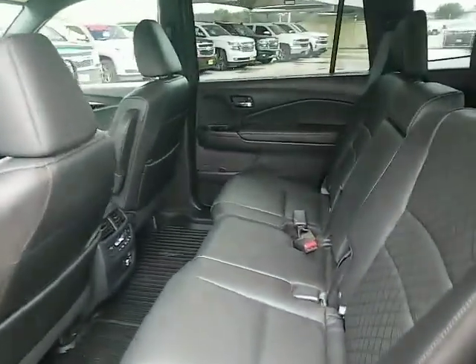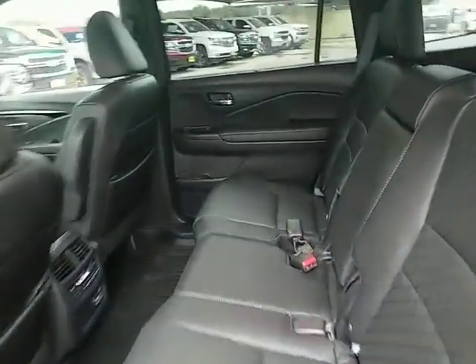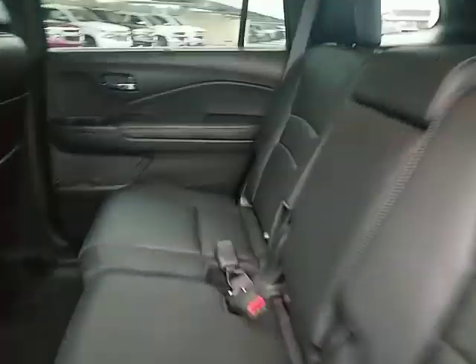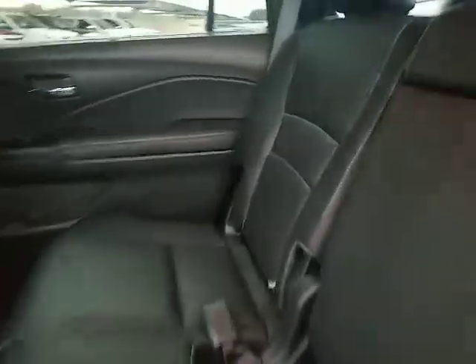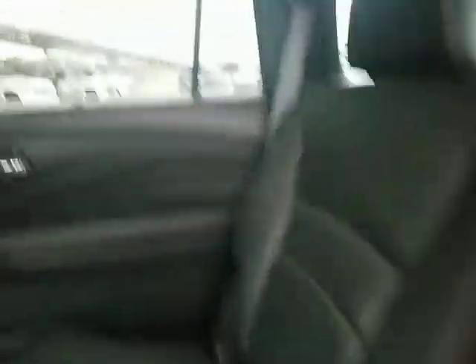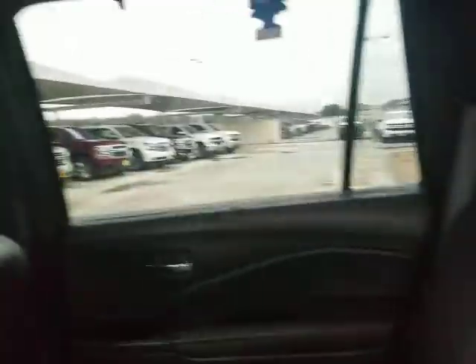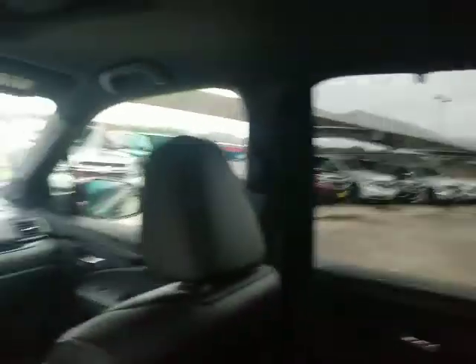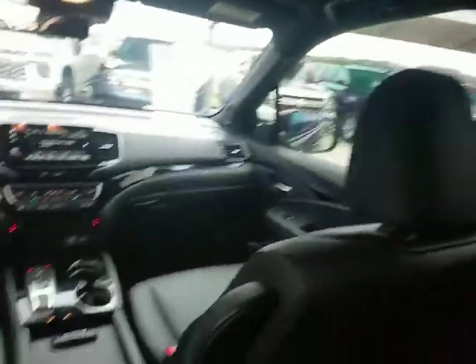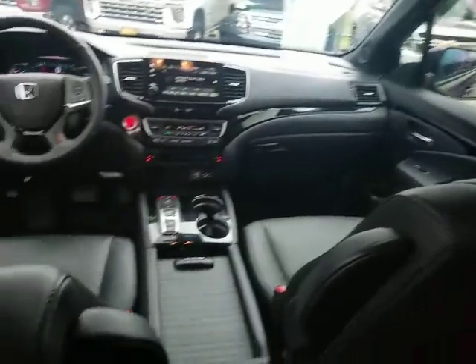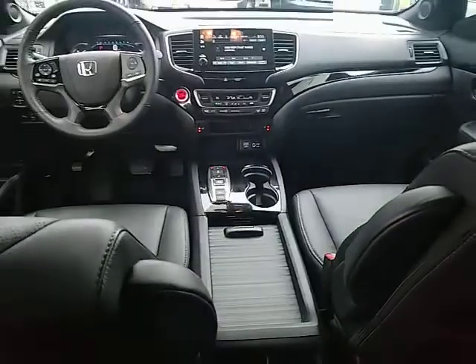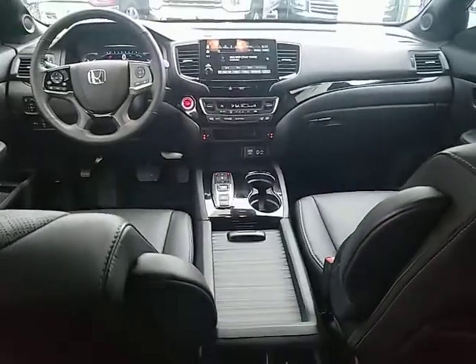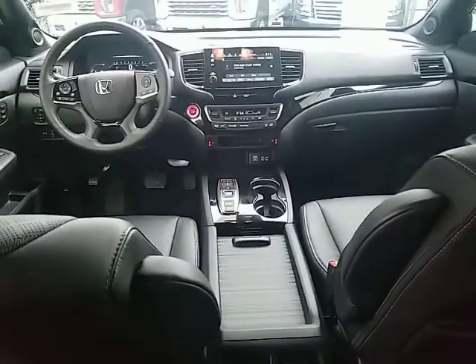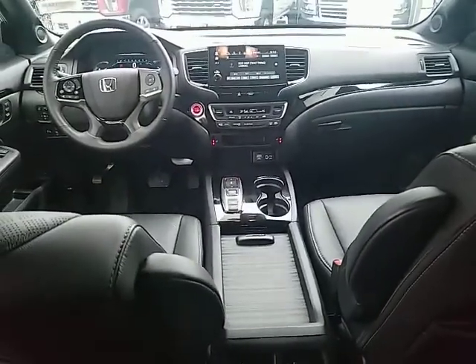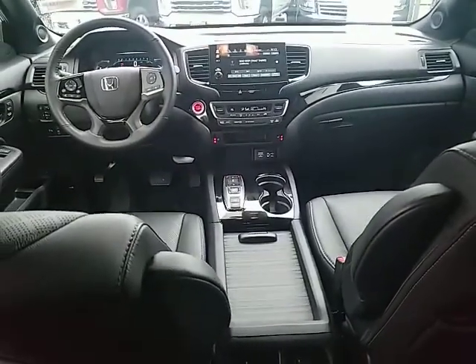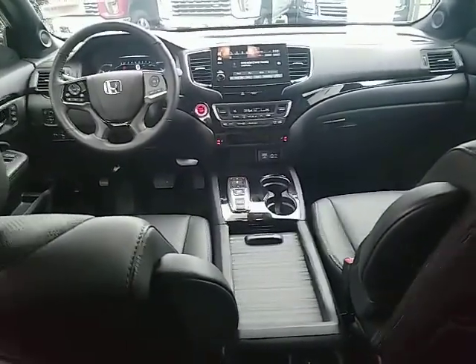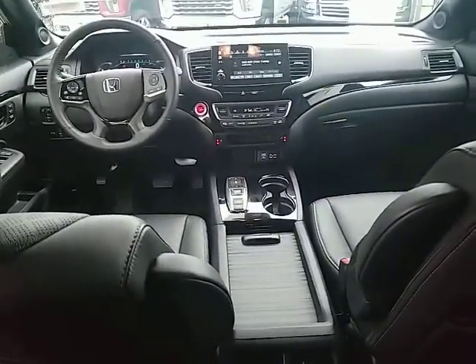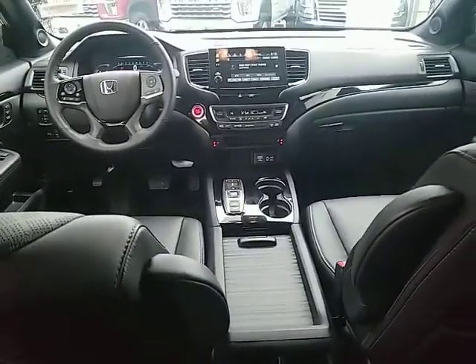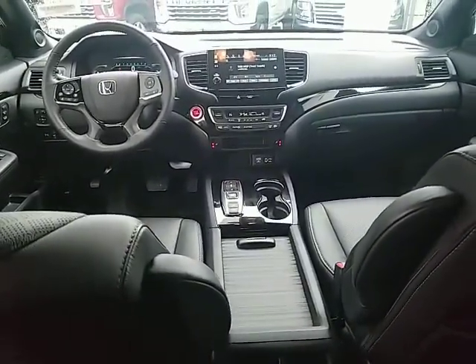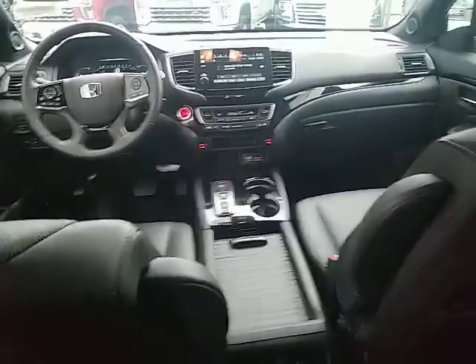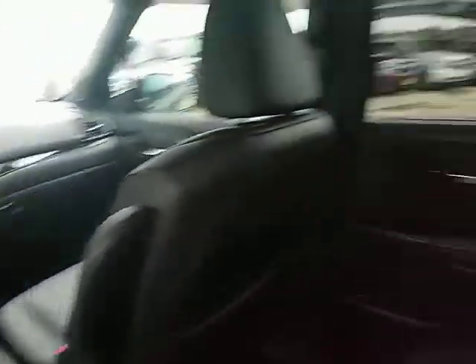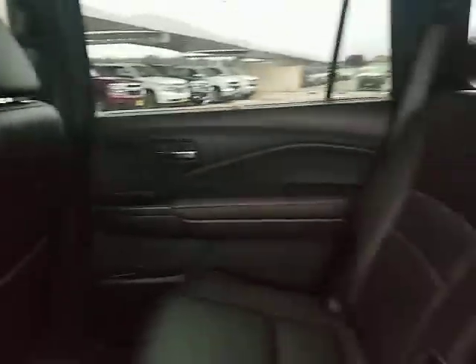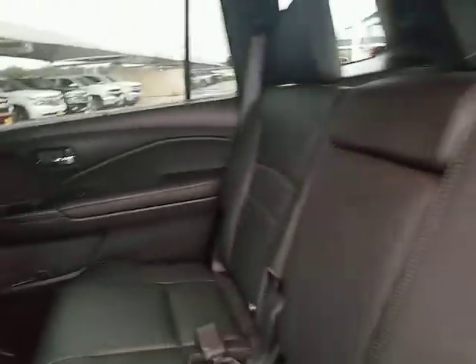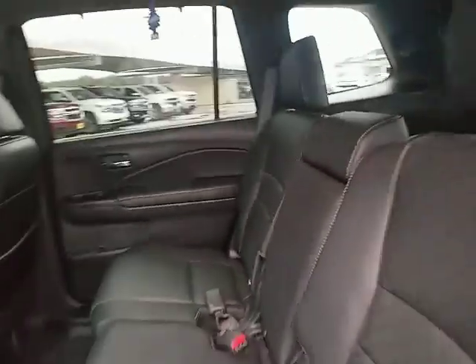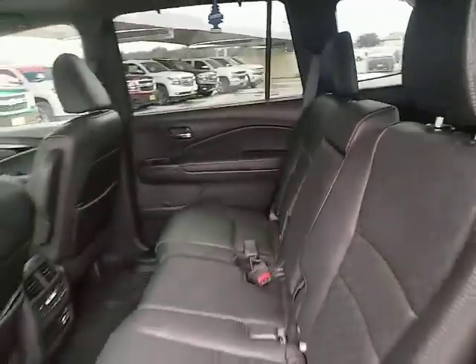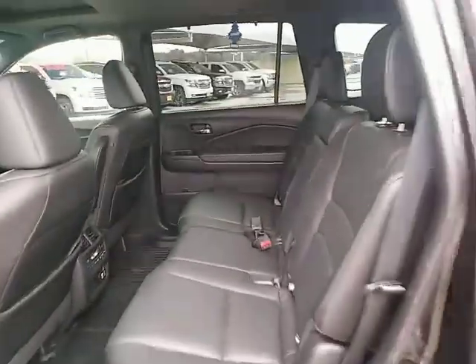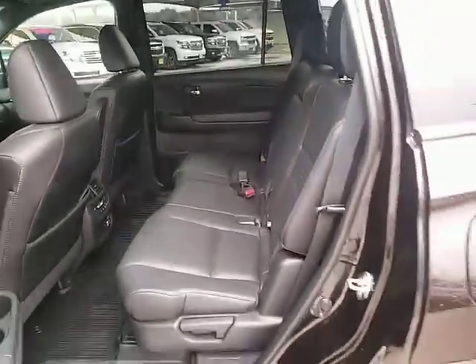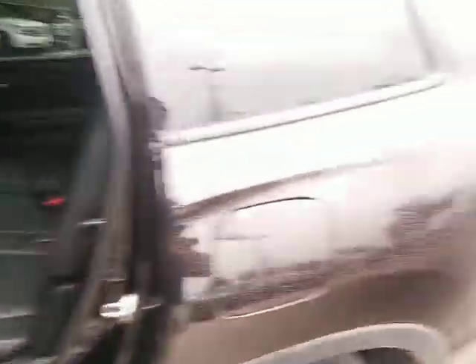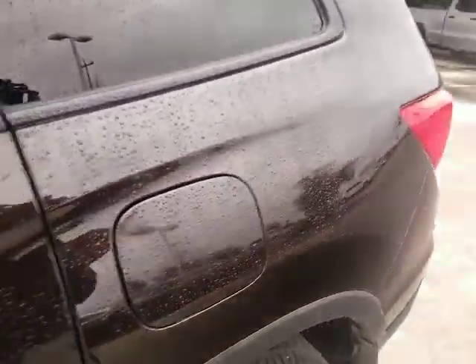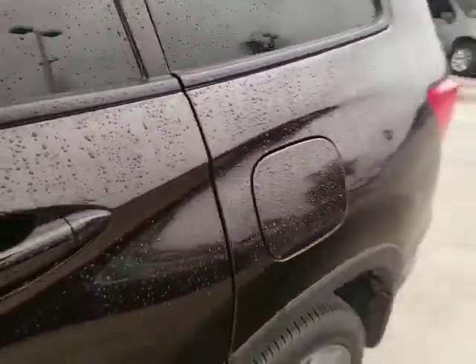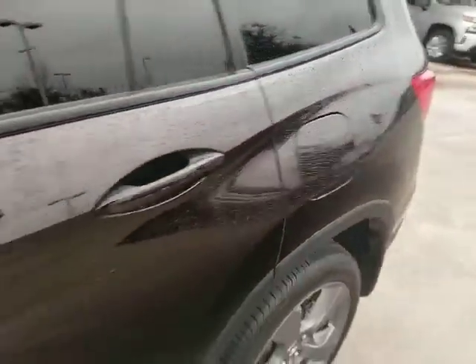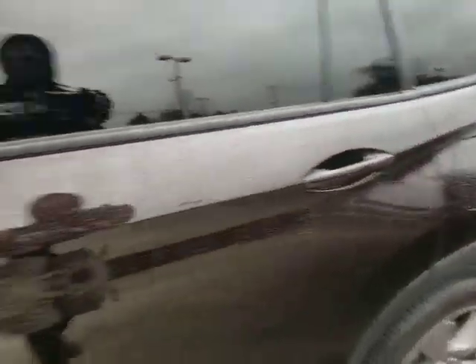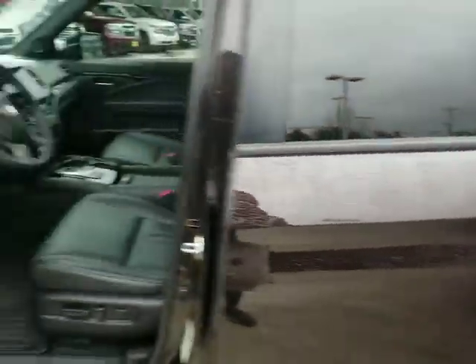Power passenger seat, all-wheel drive, anti-lock braking system, power liftgate, navigation system, leather-wrapped steering wheel, Bluetooth, power steering, adjustable steering wheel, auto-dimming rear-view mirror, keyless start, floor mat.